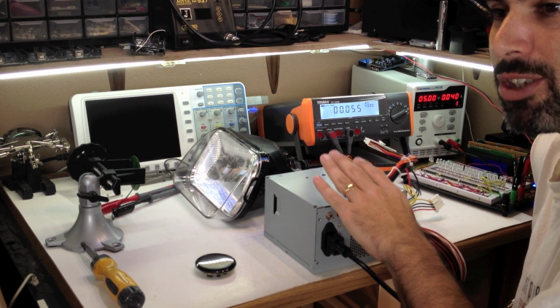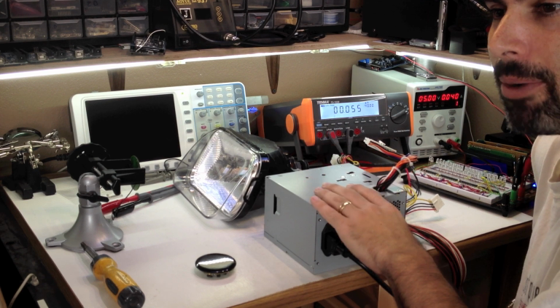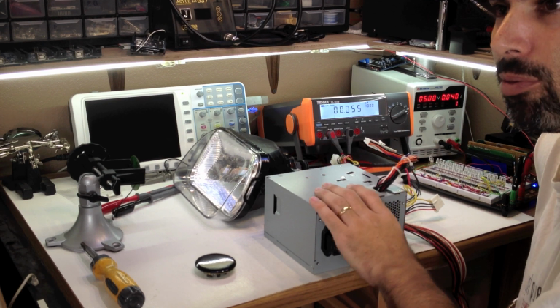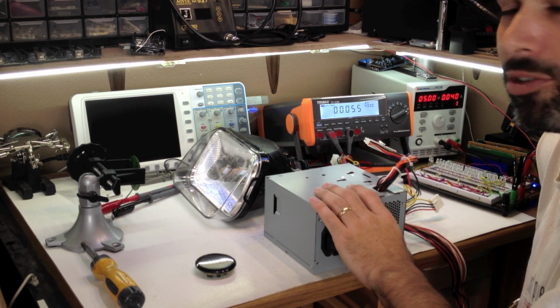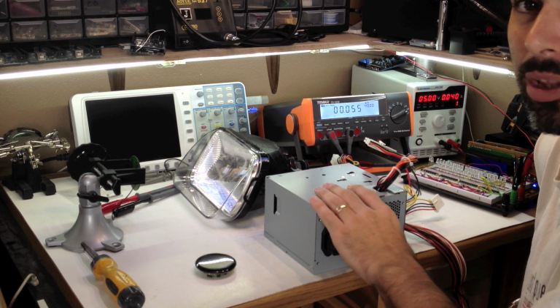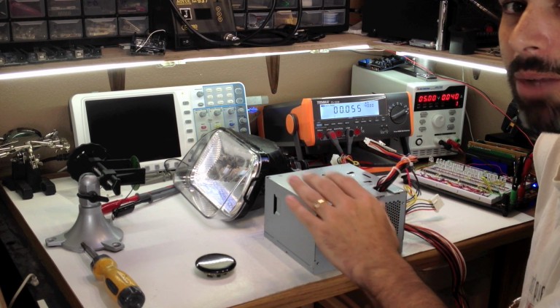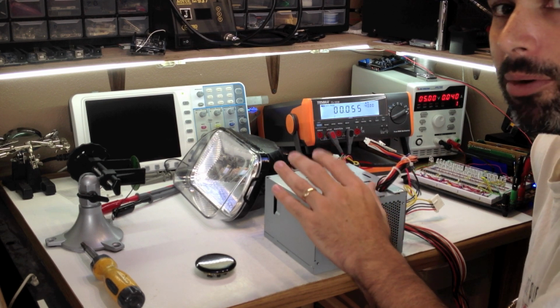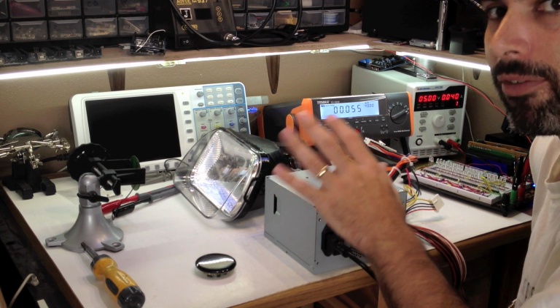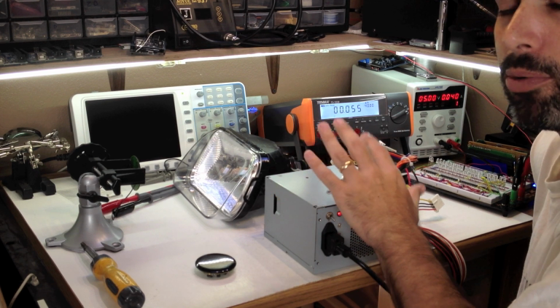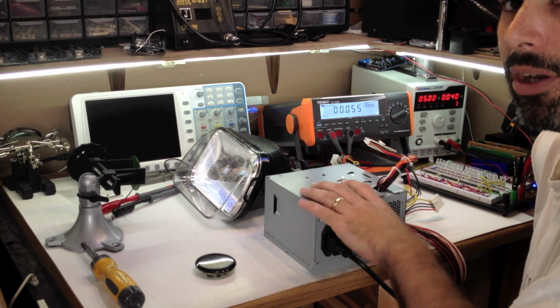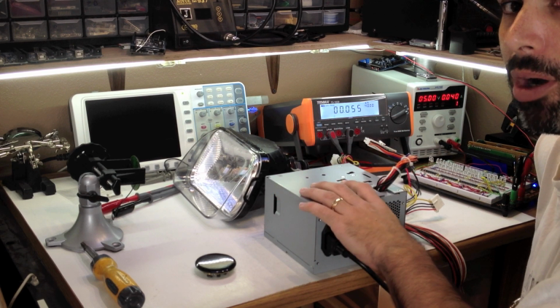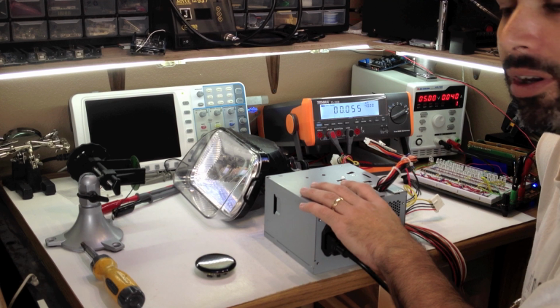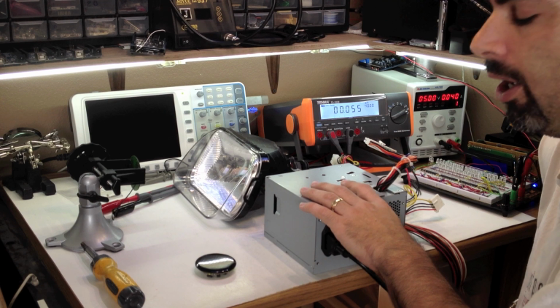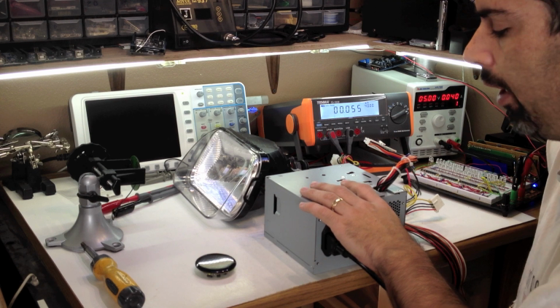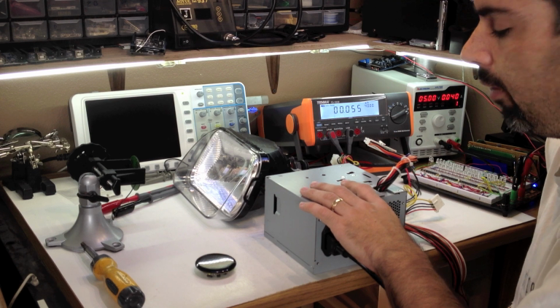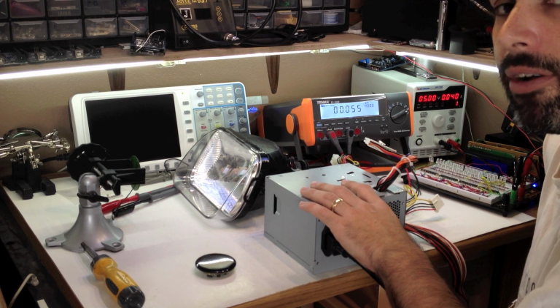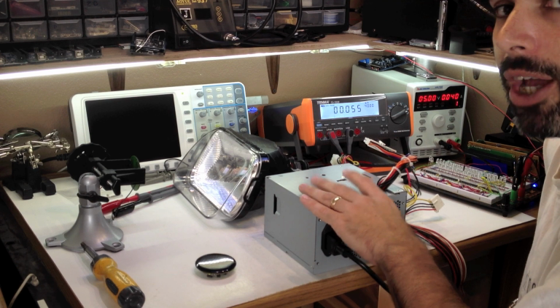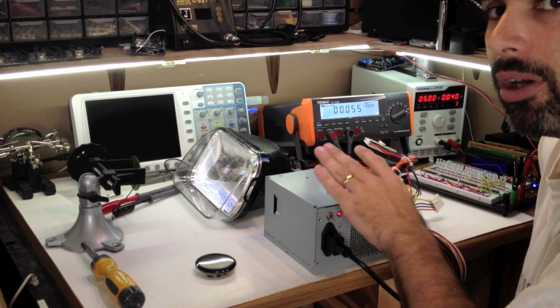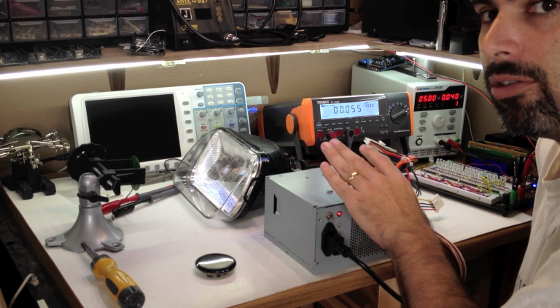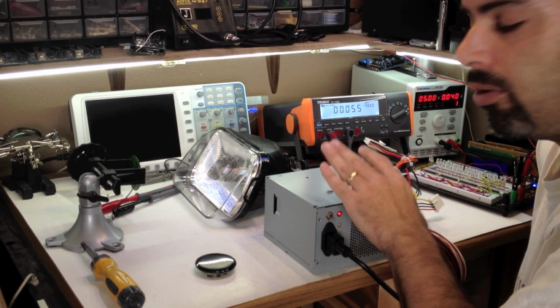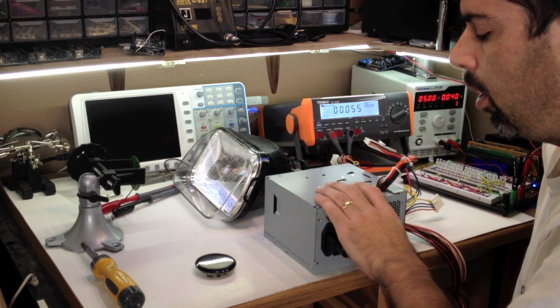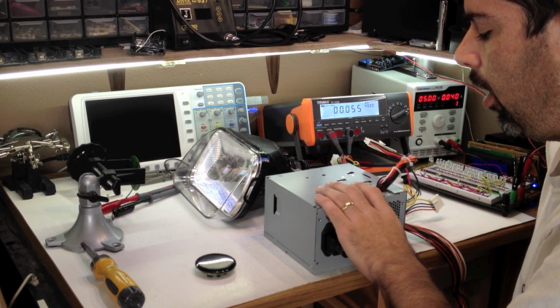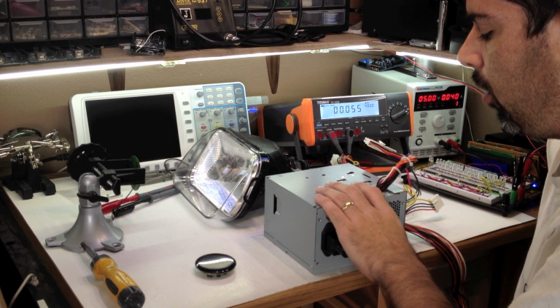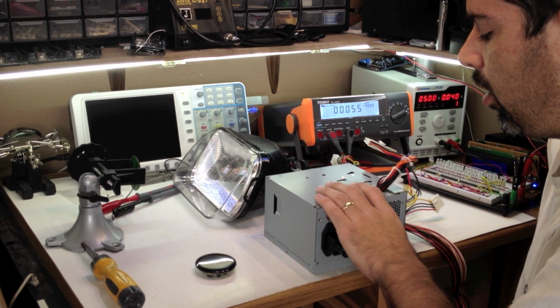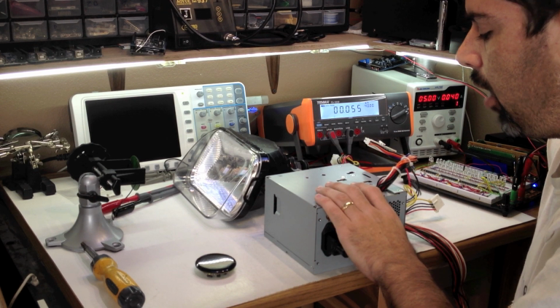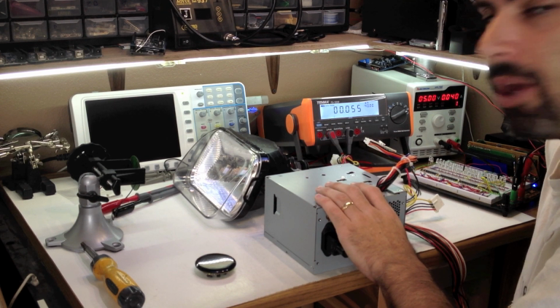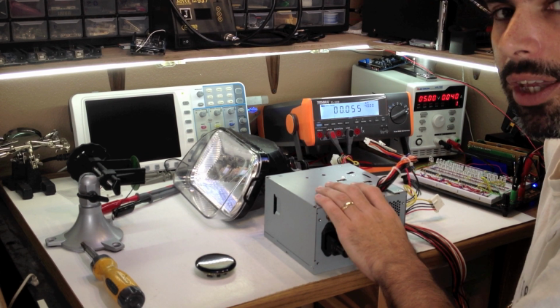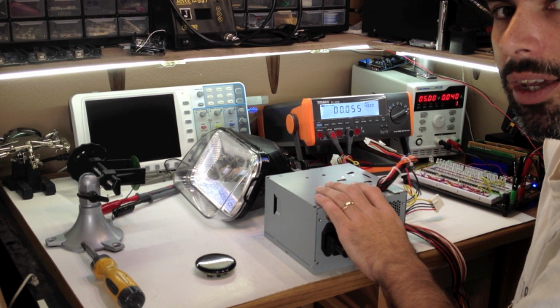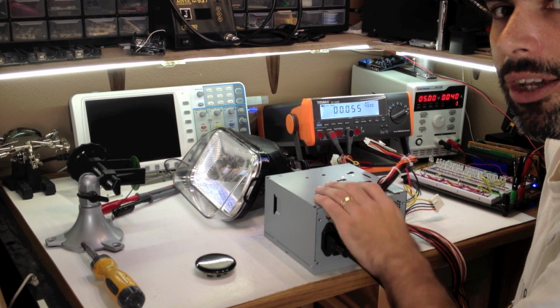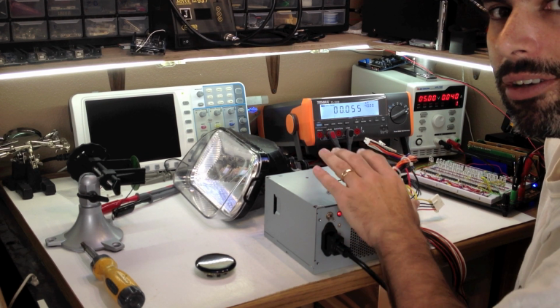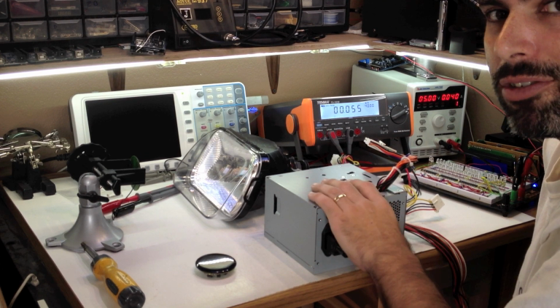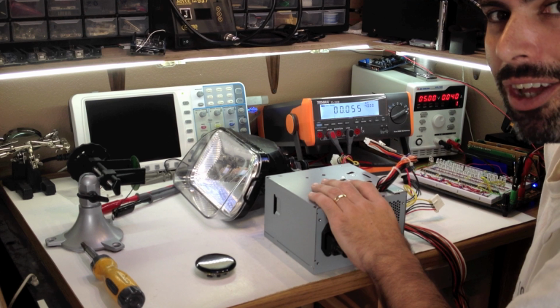It took me a long time to get one, but I finally broke down and bought one, and I'm very, very happy I did. So anyway, happy hacking, and have a sunny day.